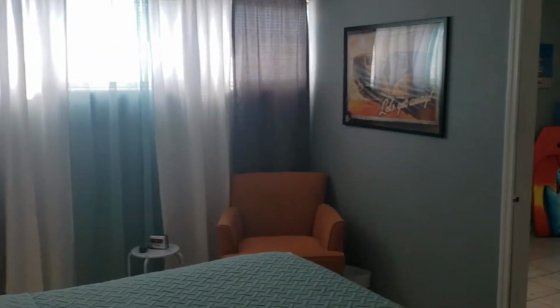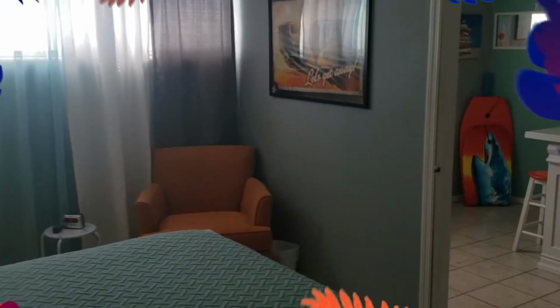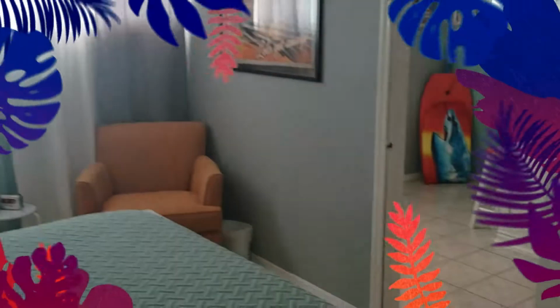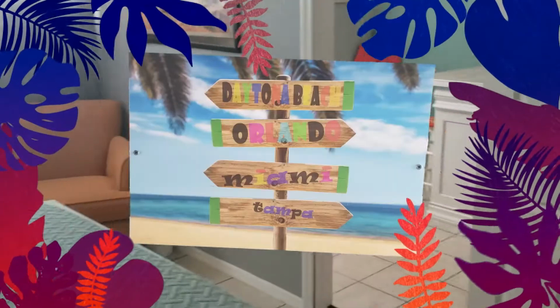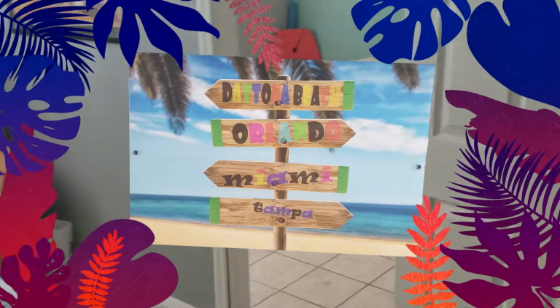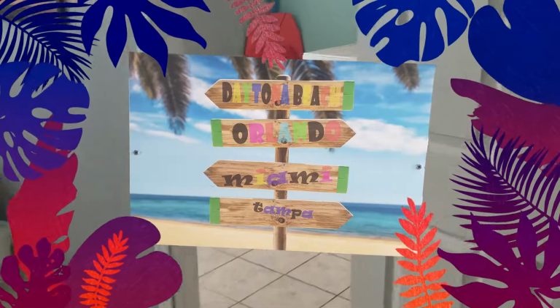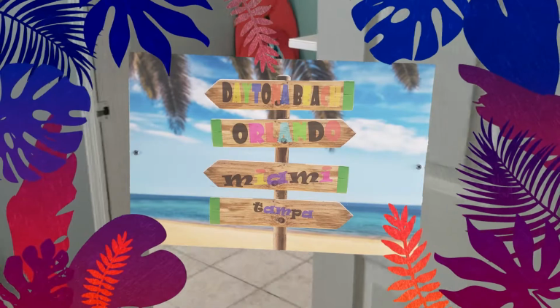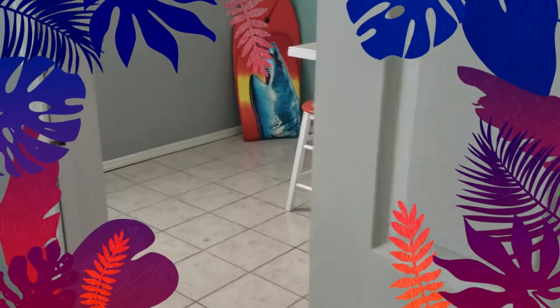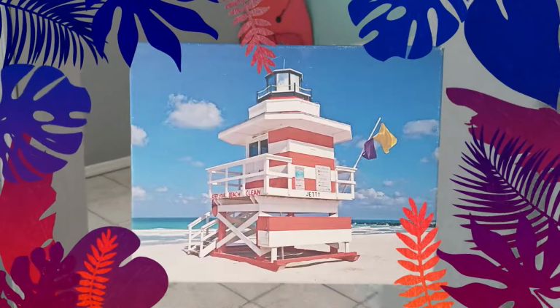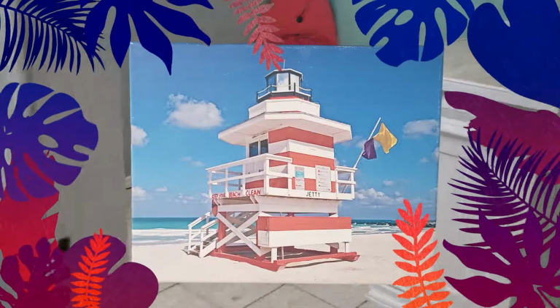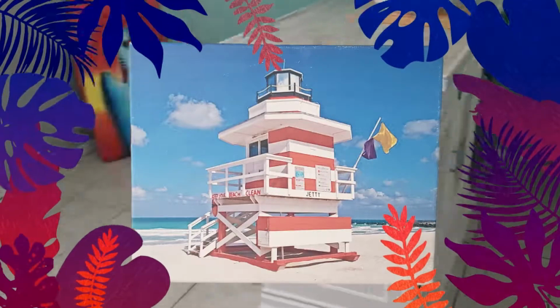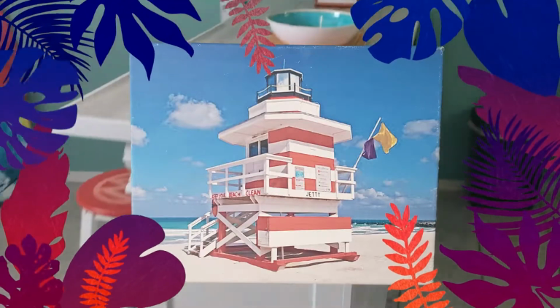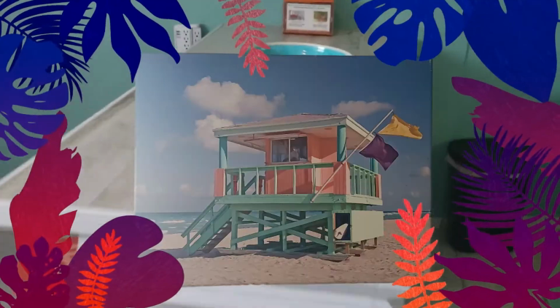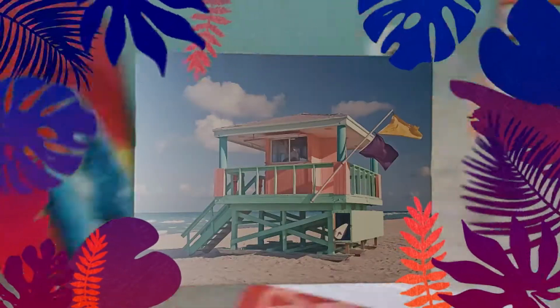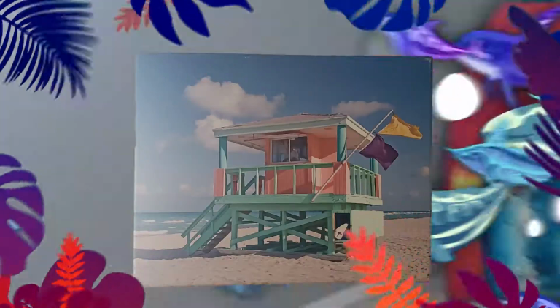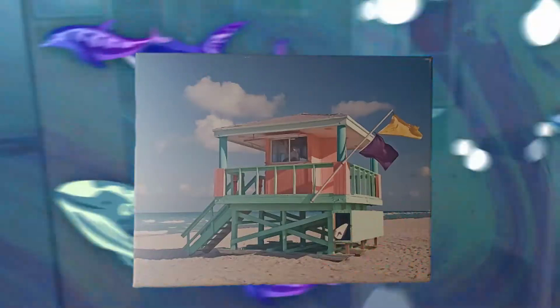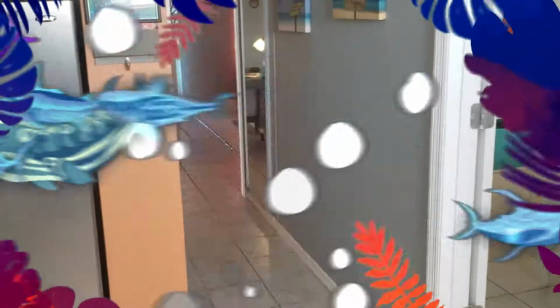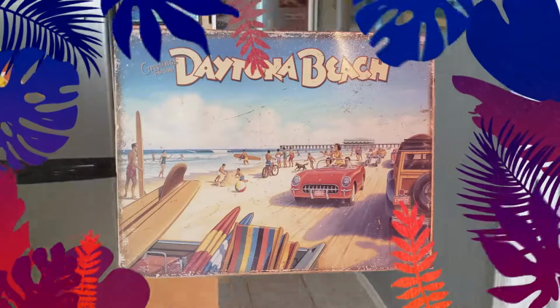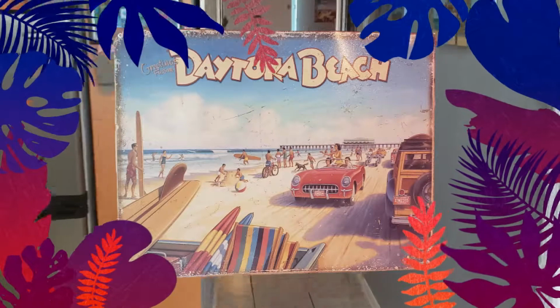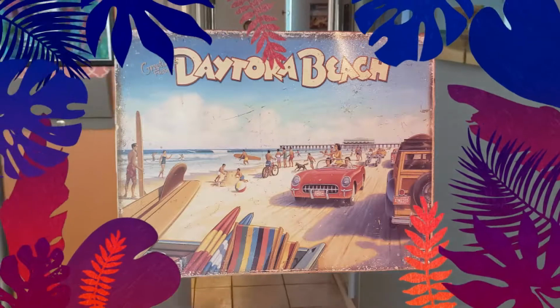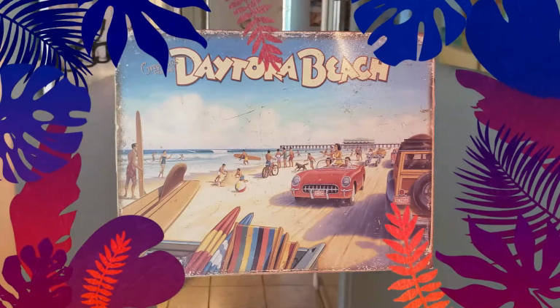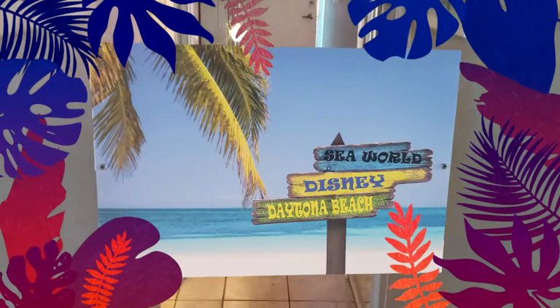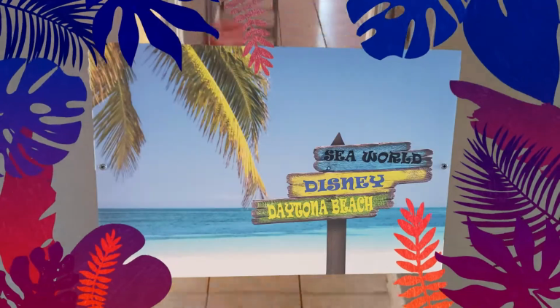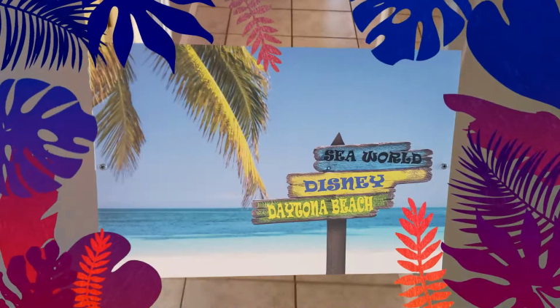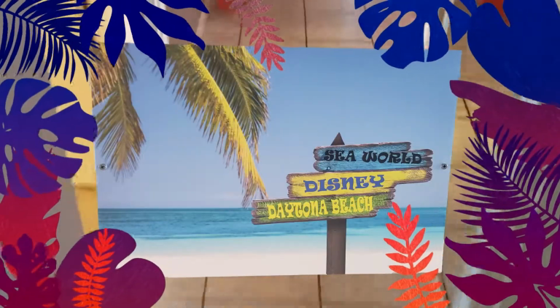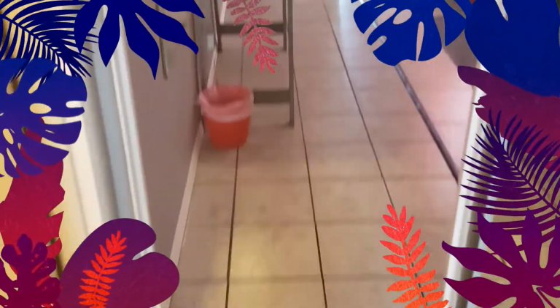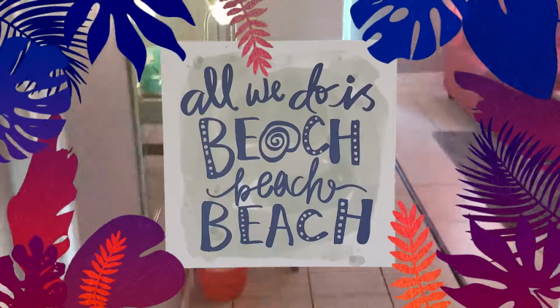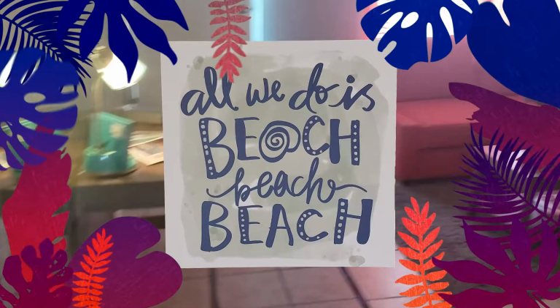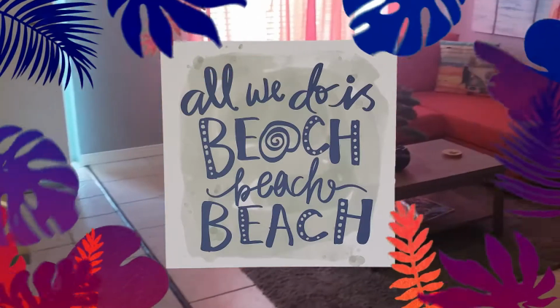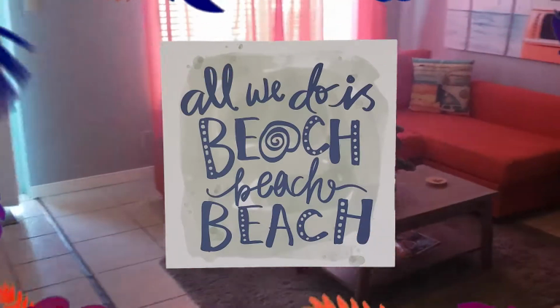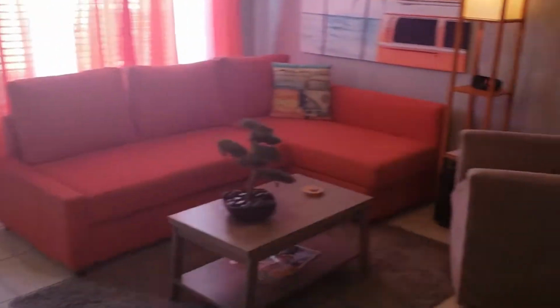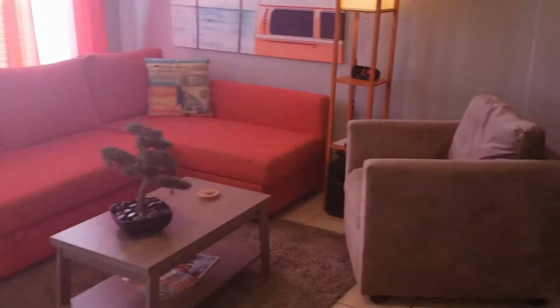There's a great beach vibe in this unit. It's just steps from the beach, the boardwalk, the bandshell, the convention center, or even Main Street. You're right in the heart of the beach side.